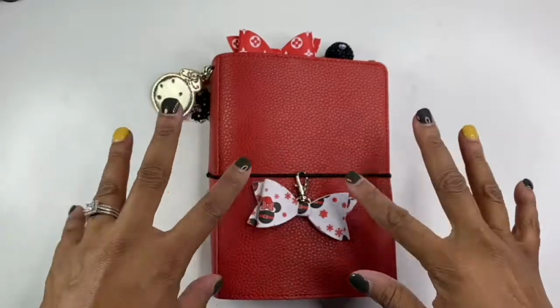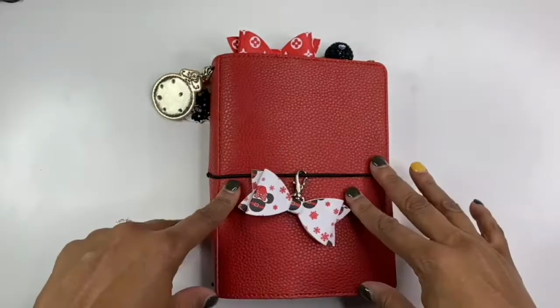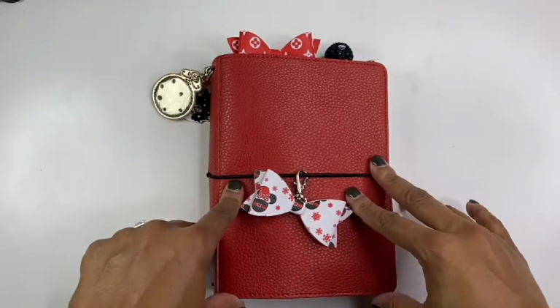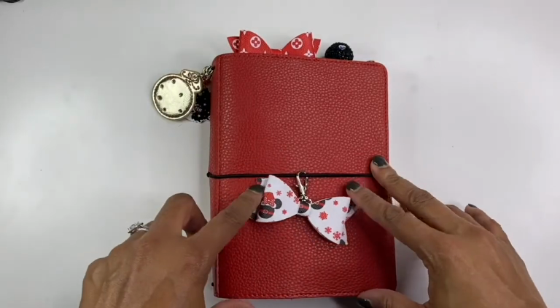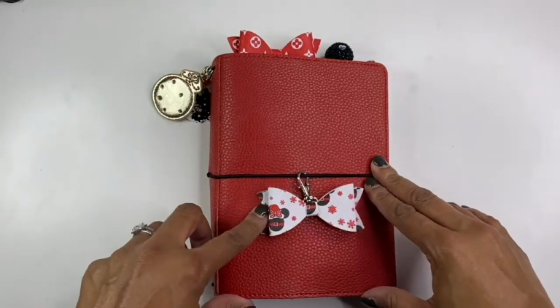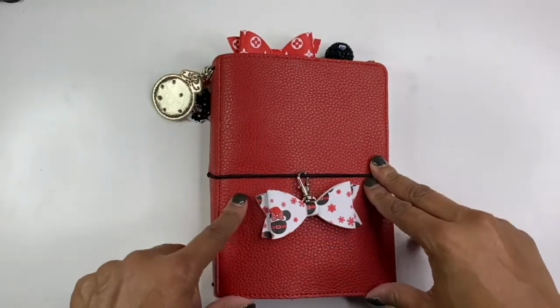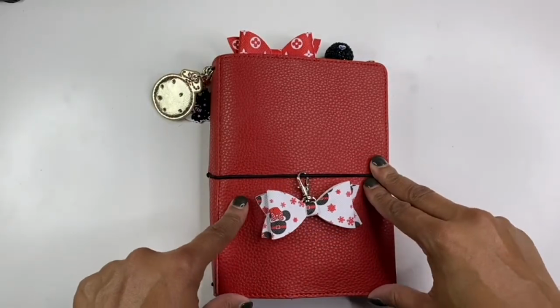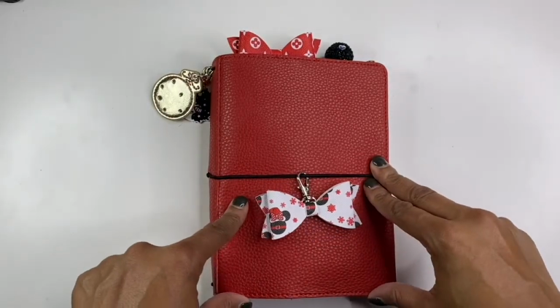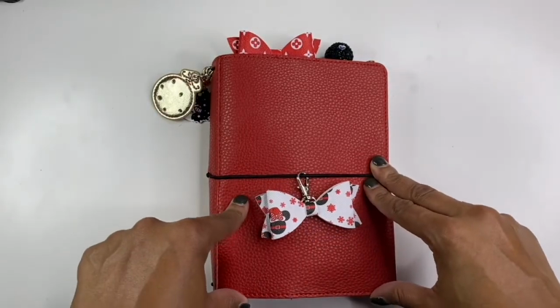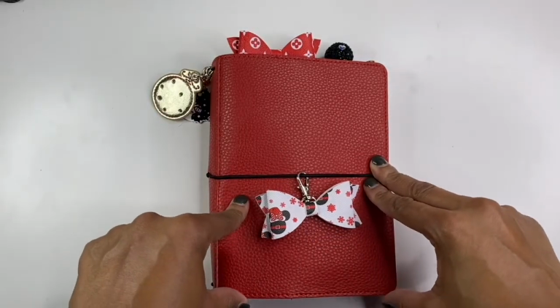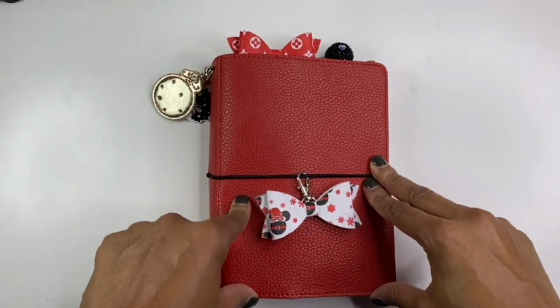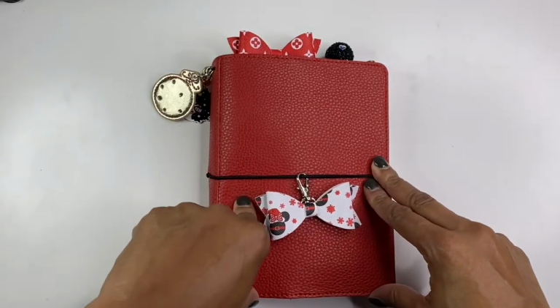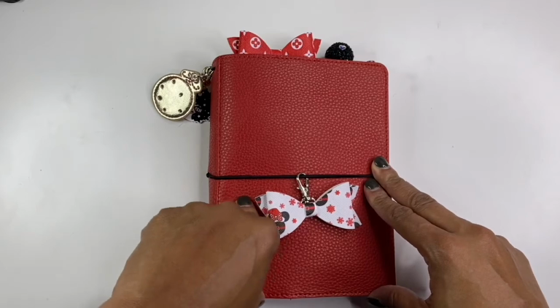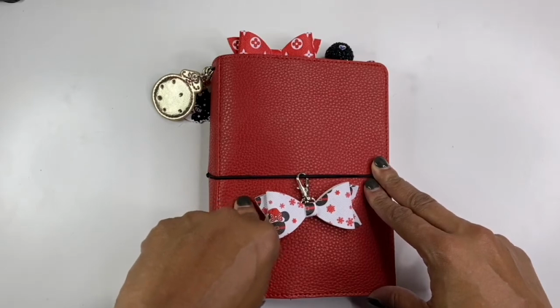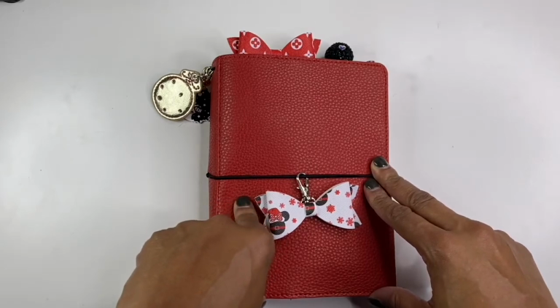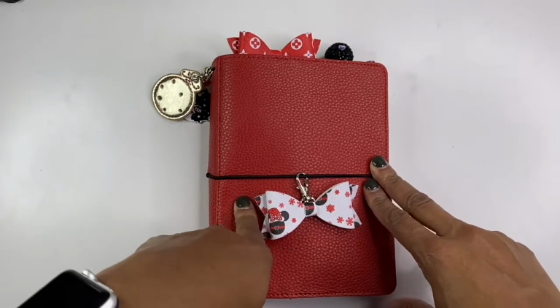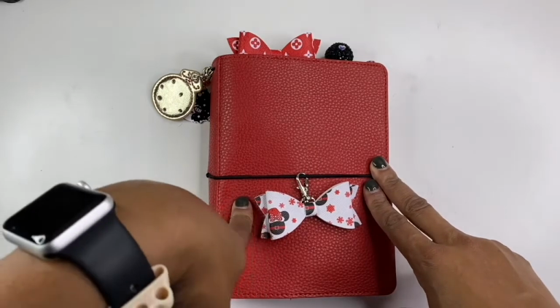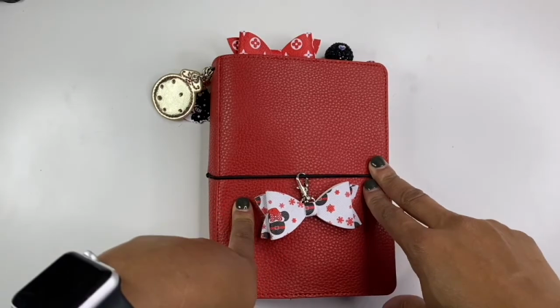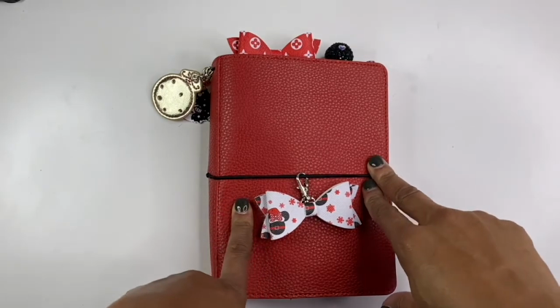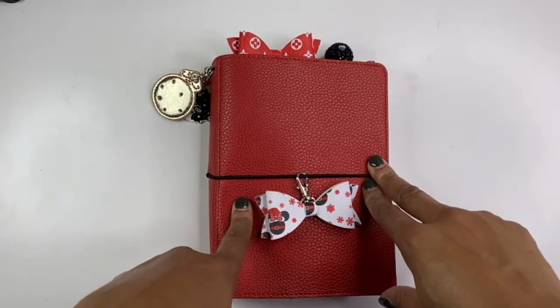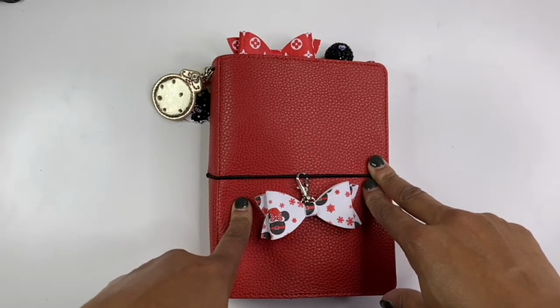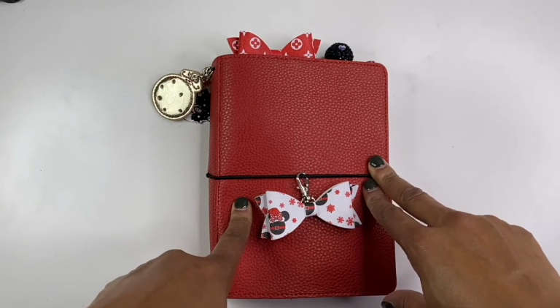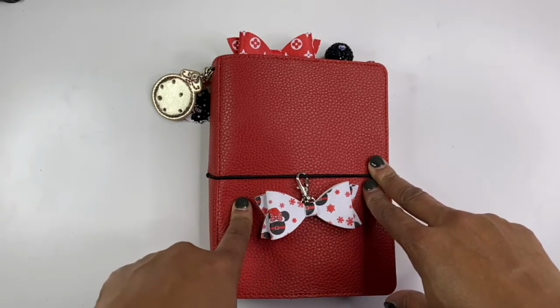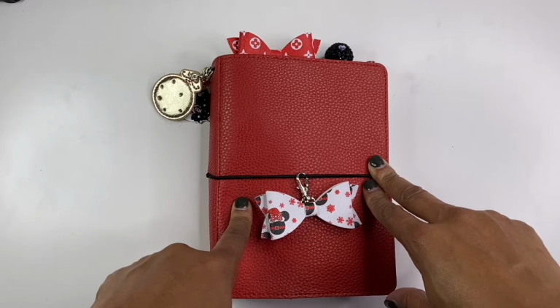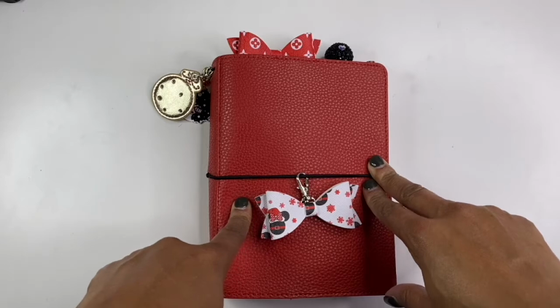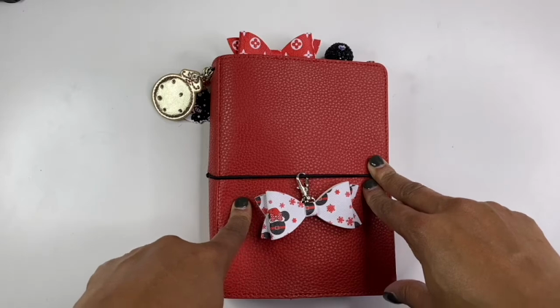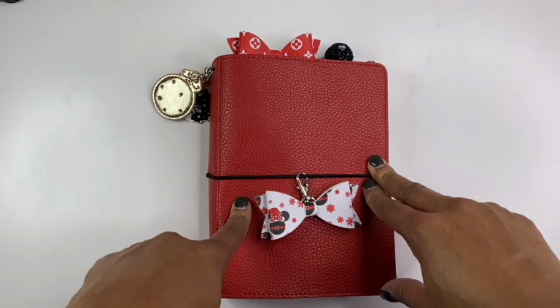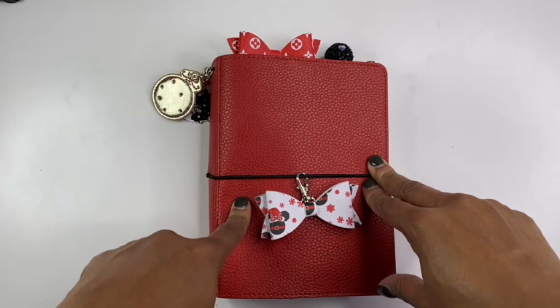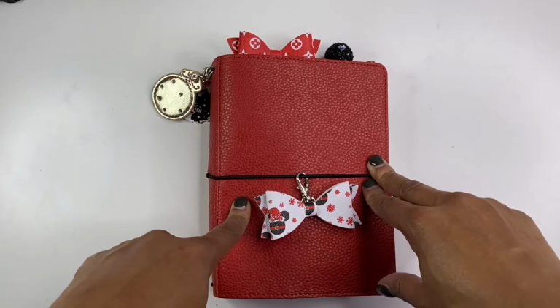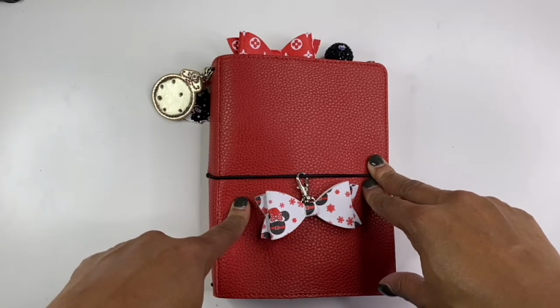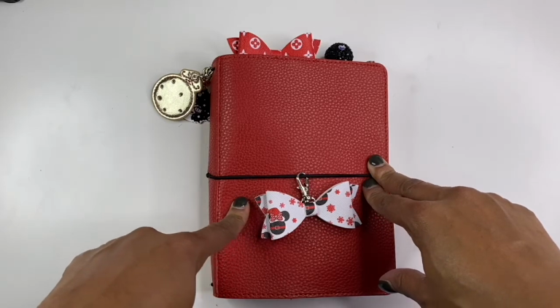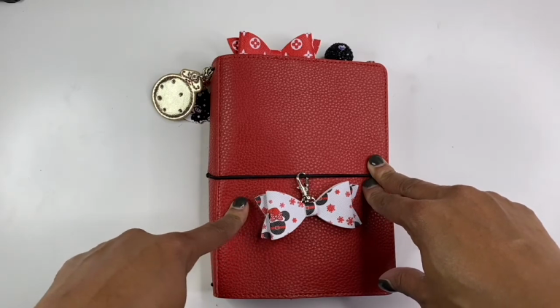Hello everyone, it's Brandy Jenae here. Thank you so much for tuning into my channel today. In today's video, I'm going to be showing you my 2020 bucket list. So if you are interested in seeing this video, please continue to stay tuned.